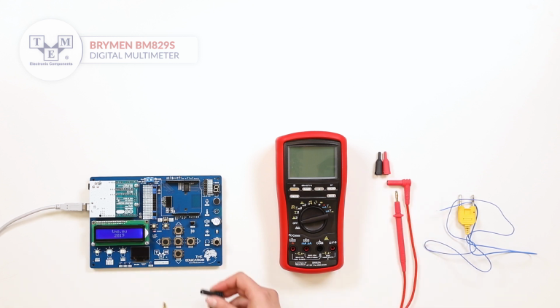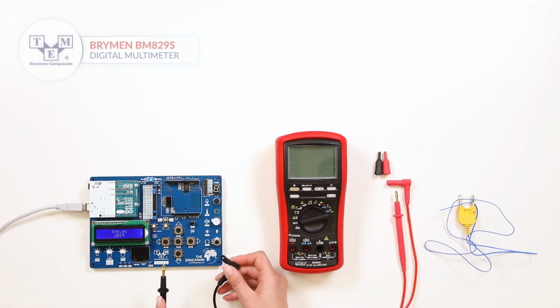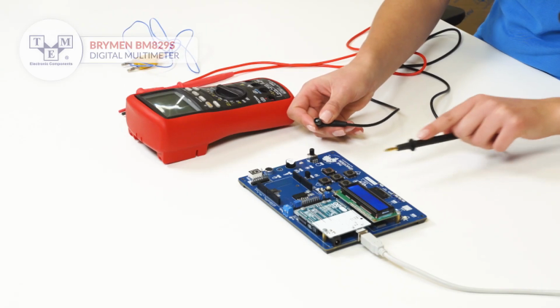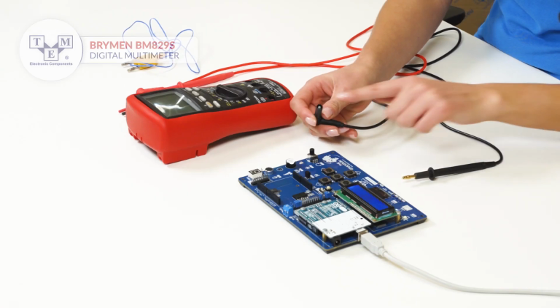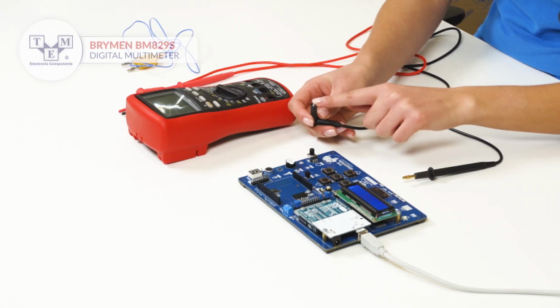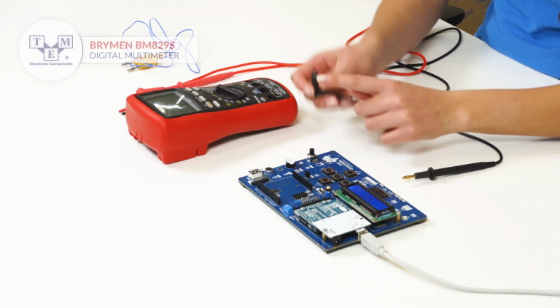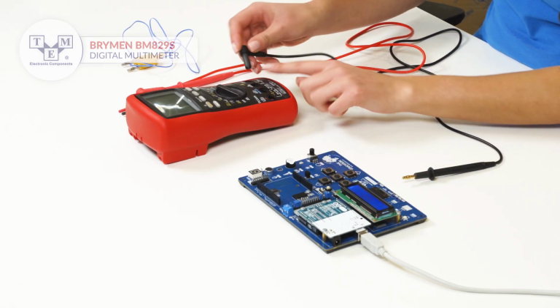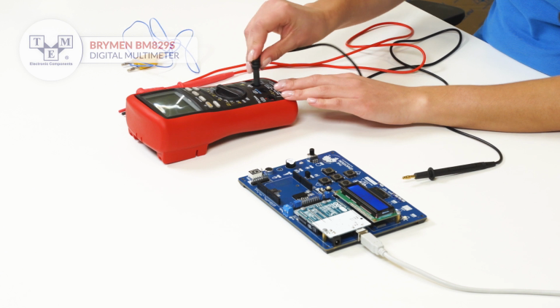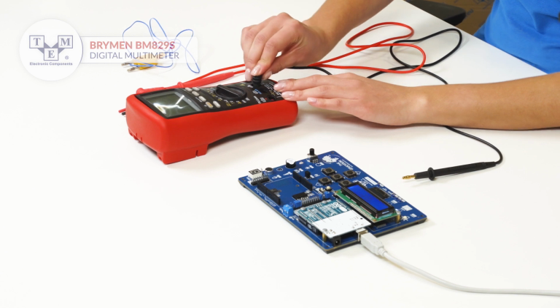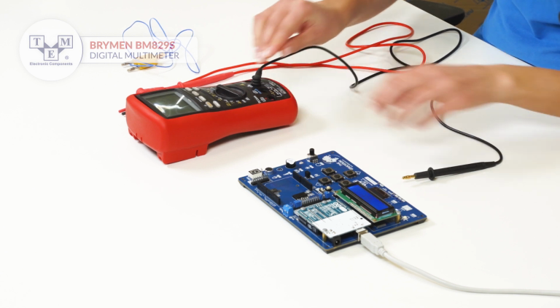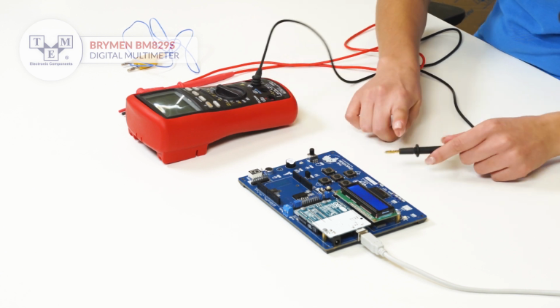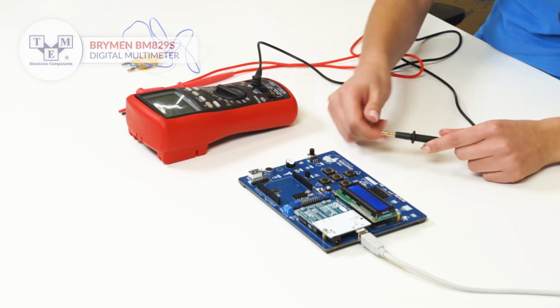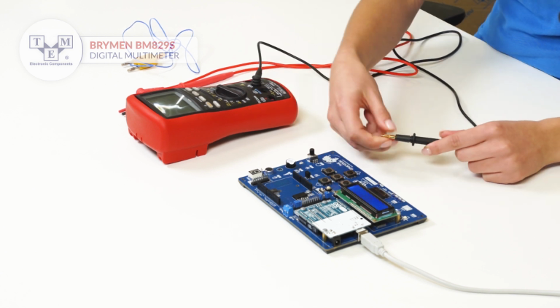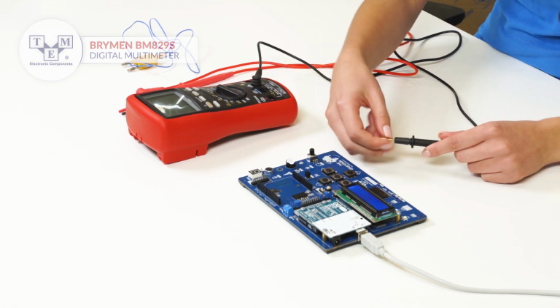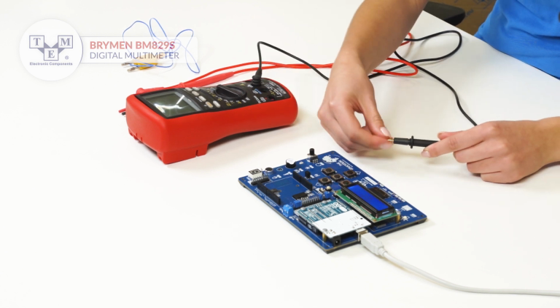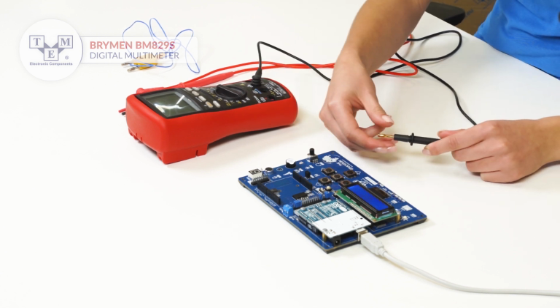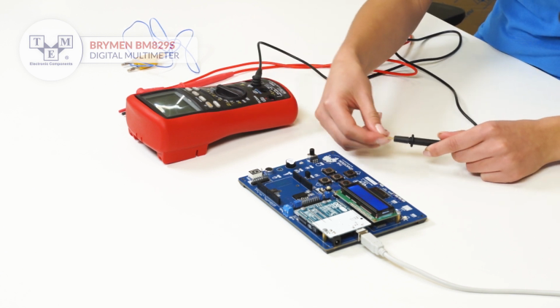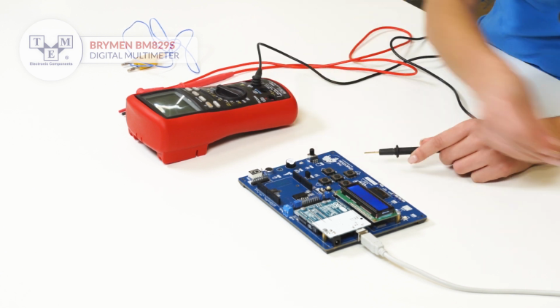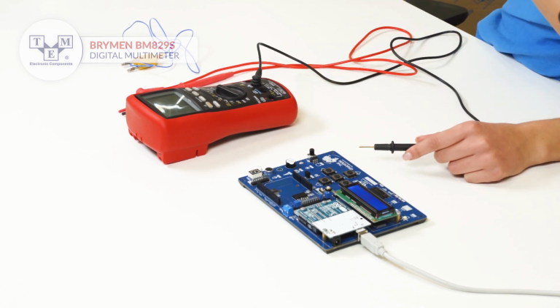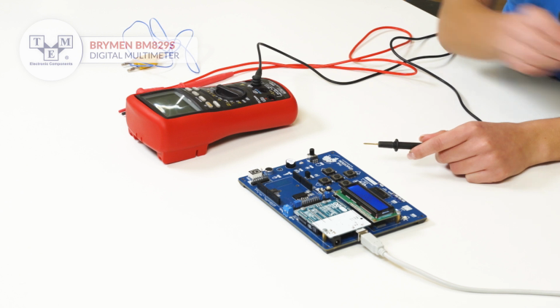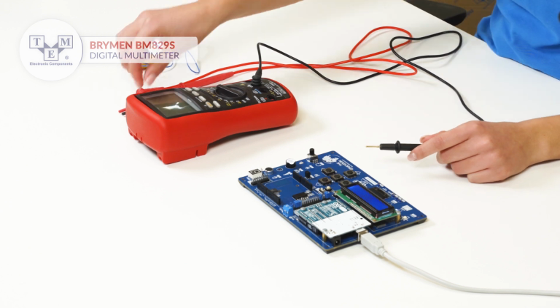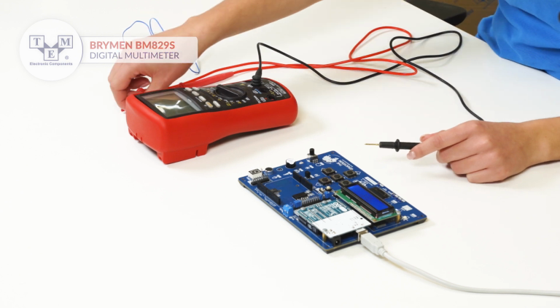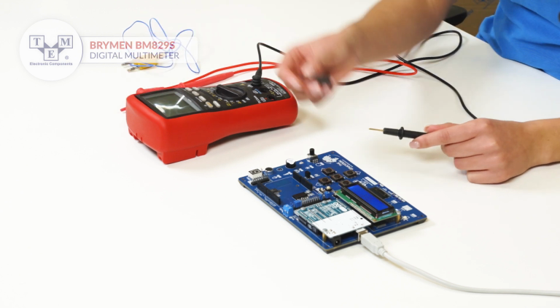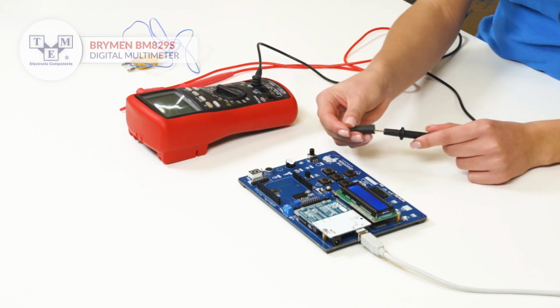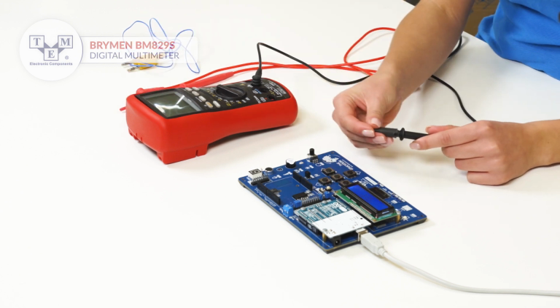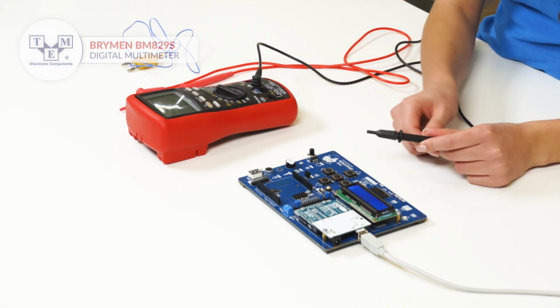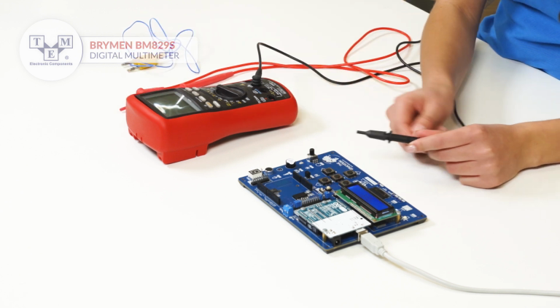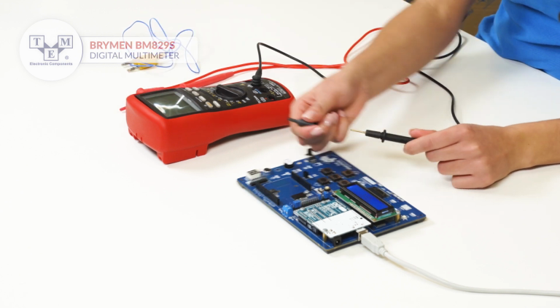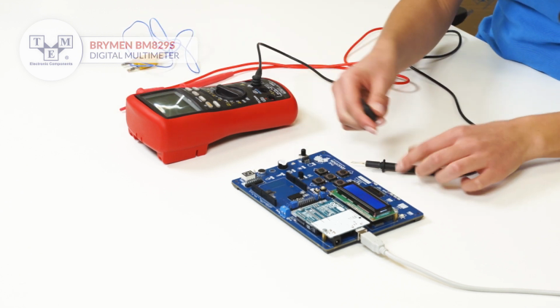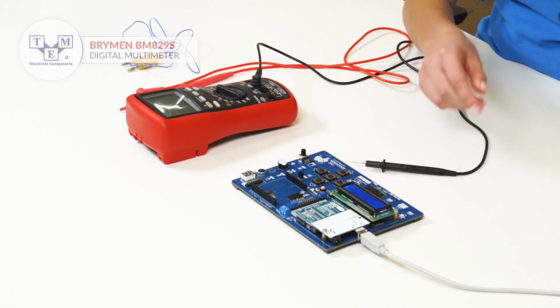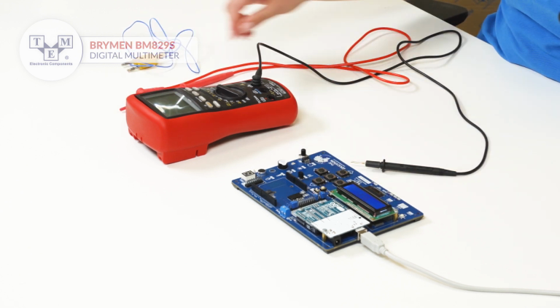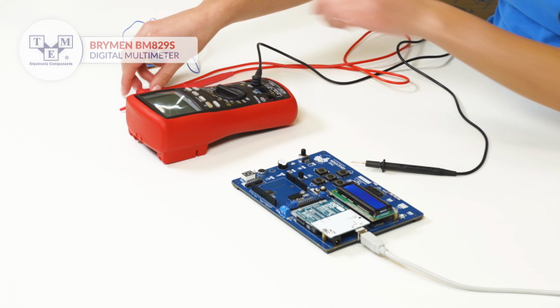The test leads are made of high quality material with a removable banana type tip. For higher safety, additional caps for the probes should be used.